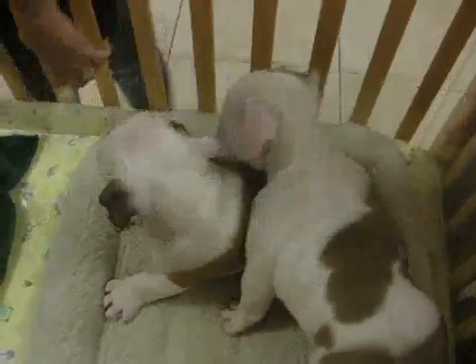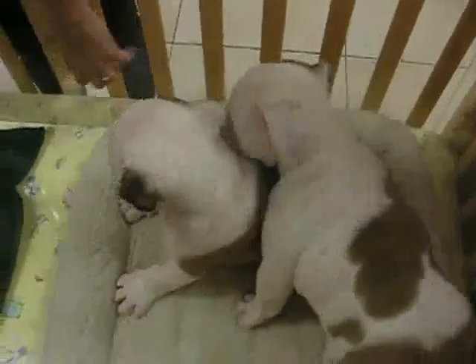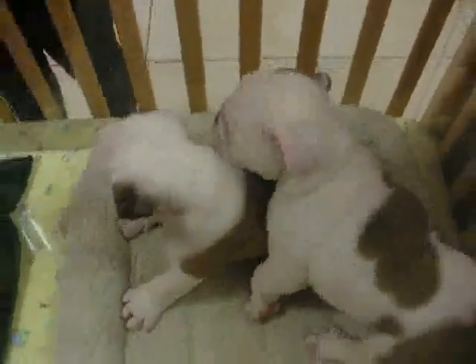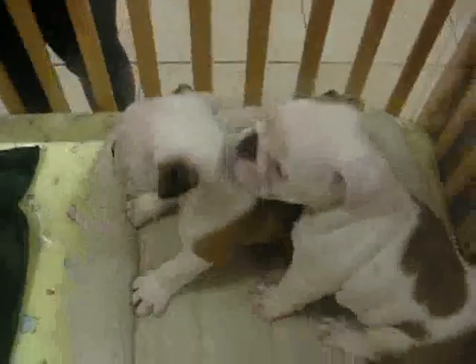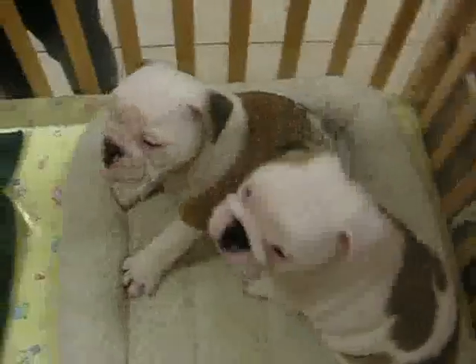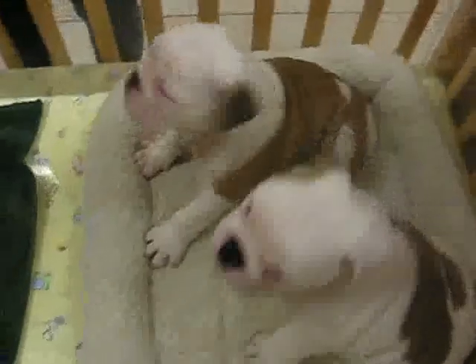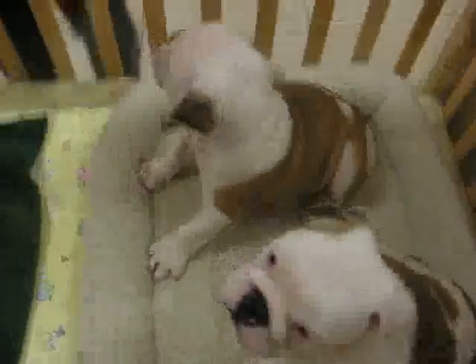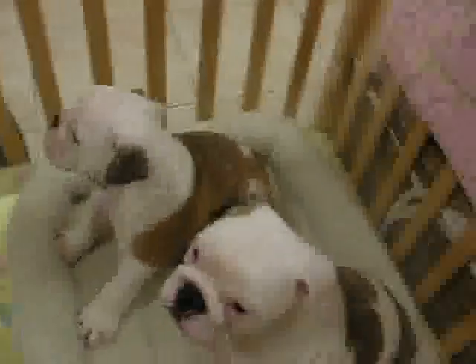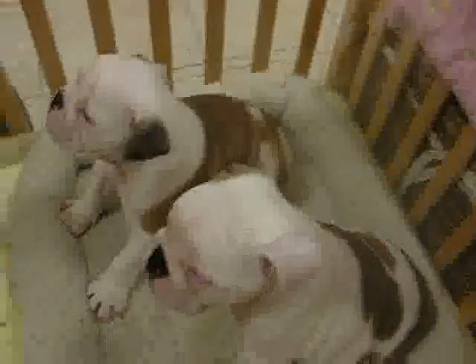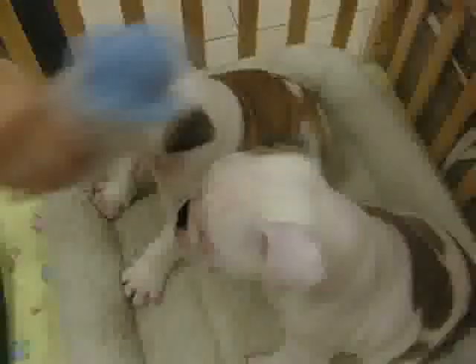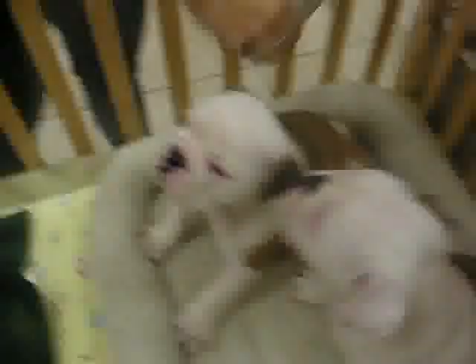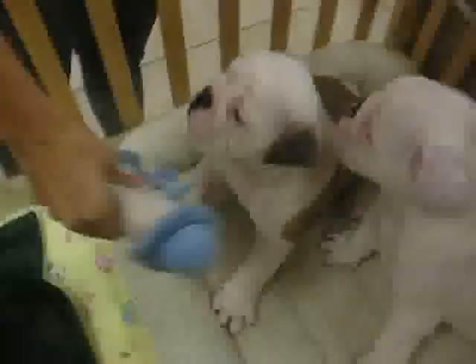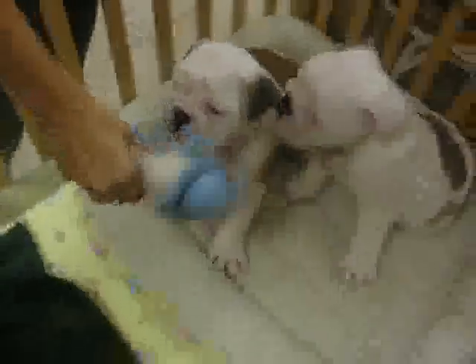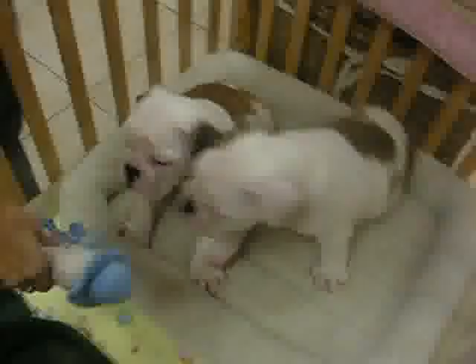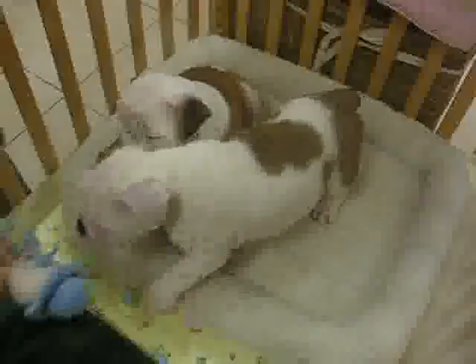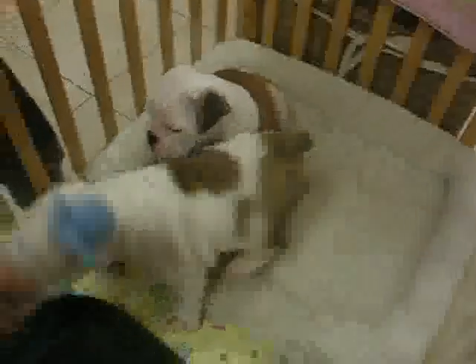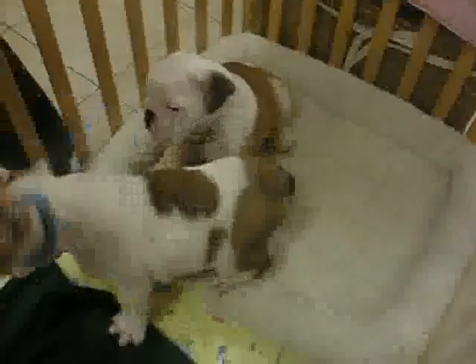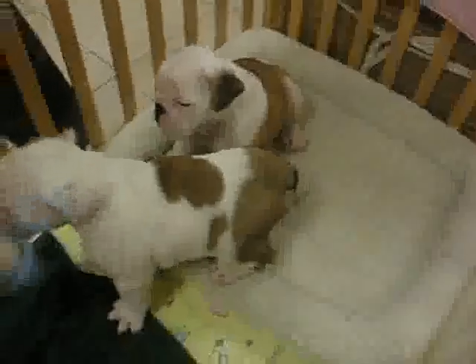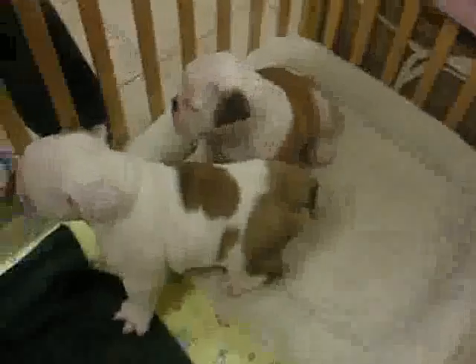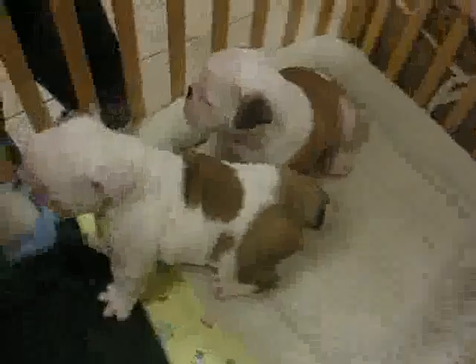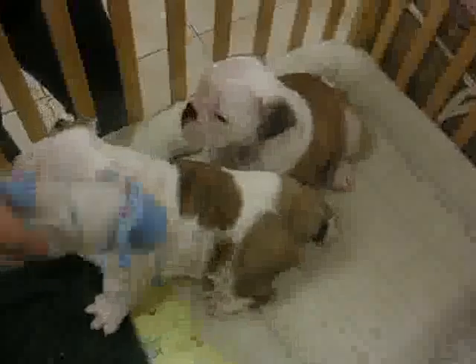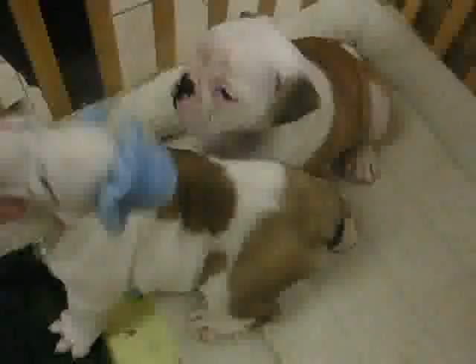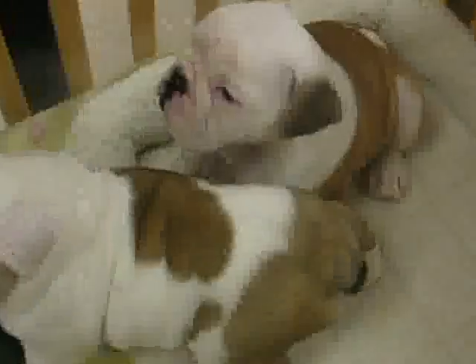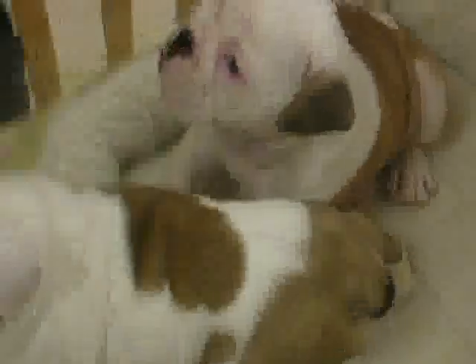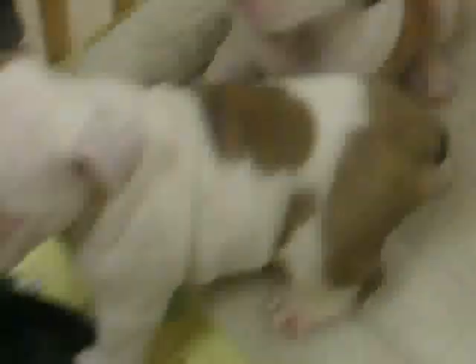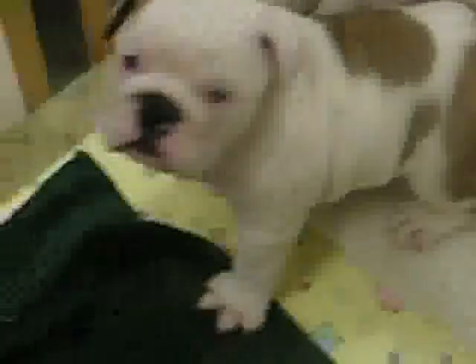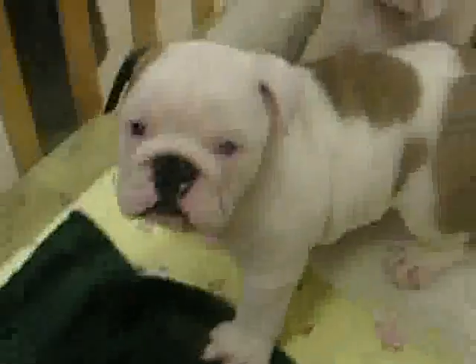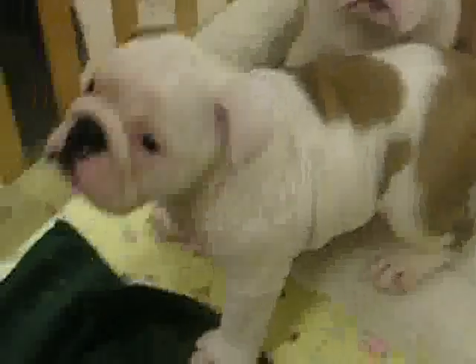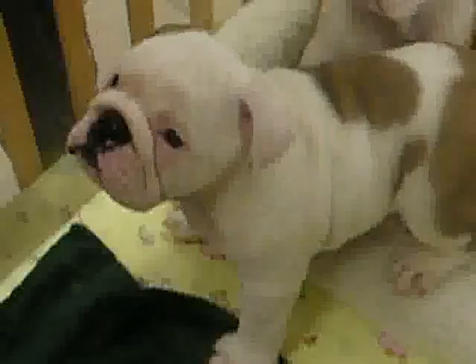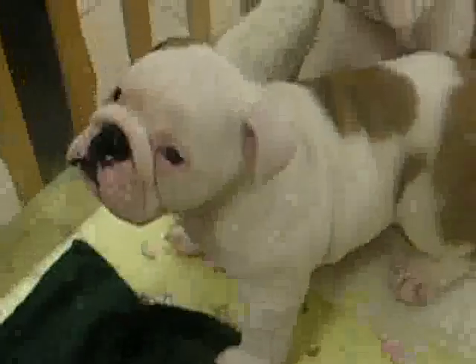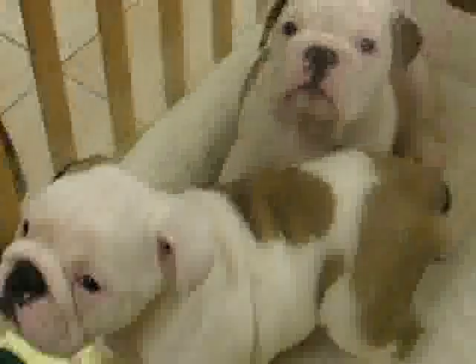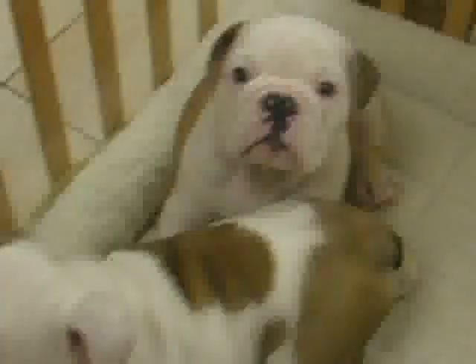I have two absolutely adorable bulldogs here. They're little boys, they're so cute. Look at the fawn markings on them — absolutely adorable. Look at the little close-up on them. Oh yeah, look at that little face. All white little head.